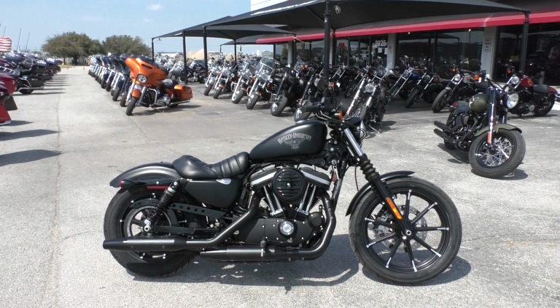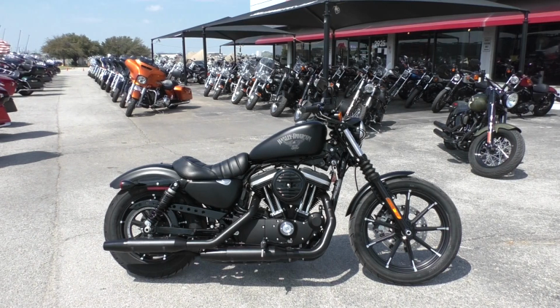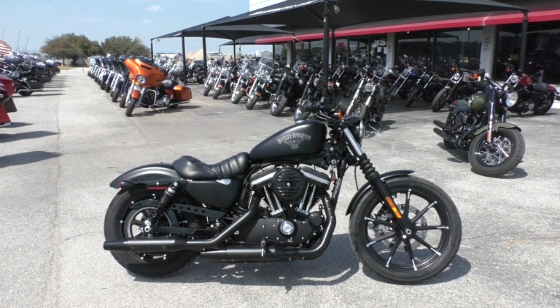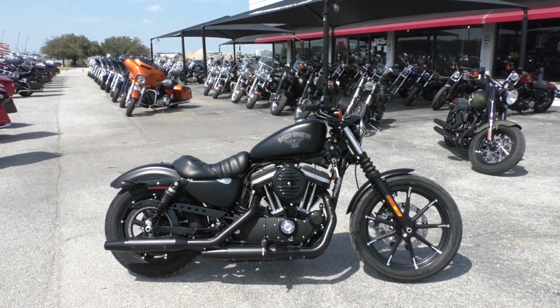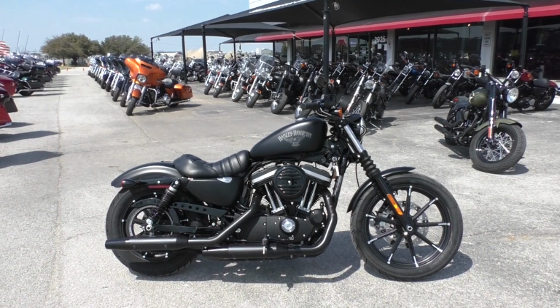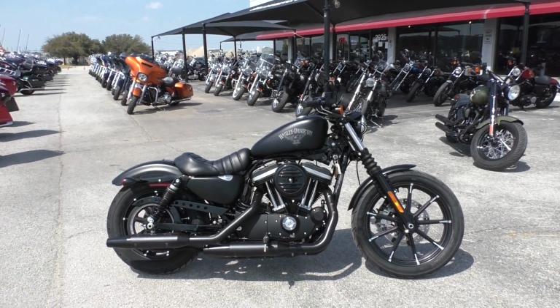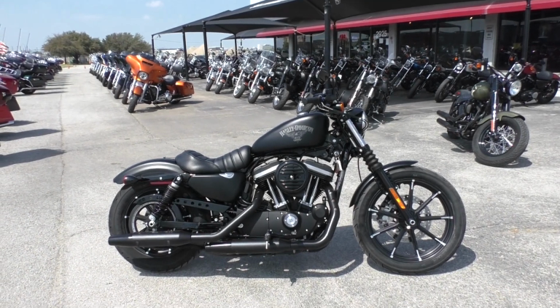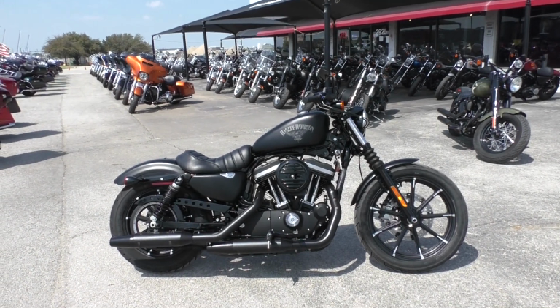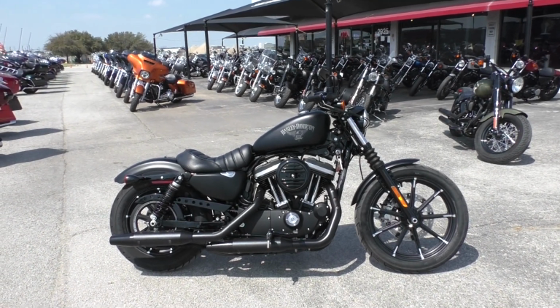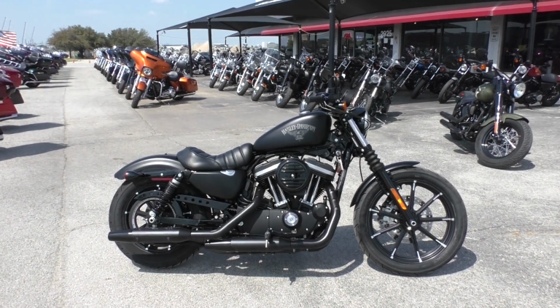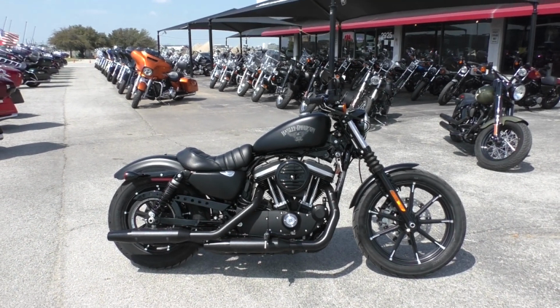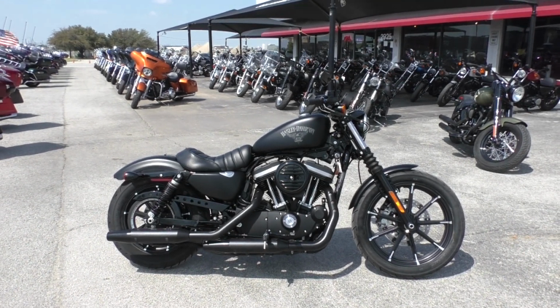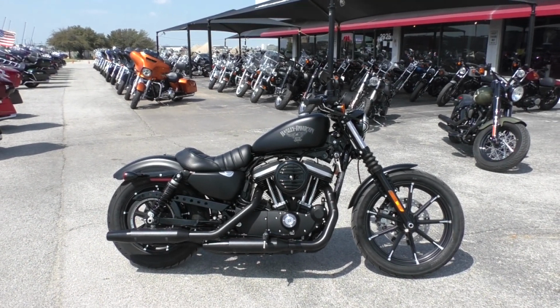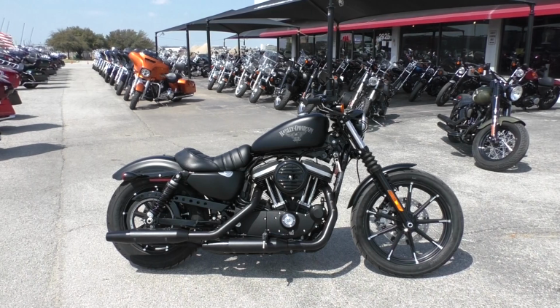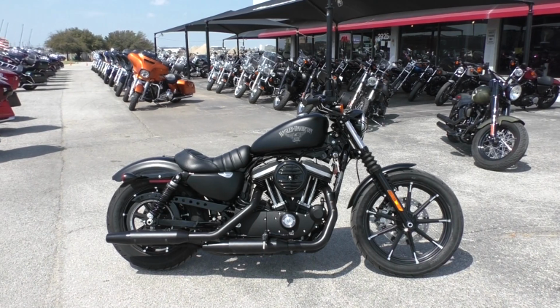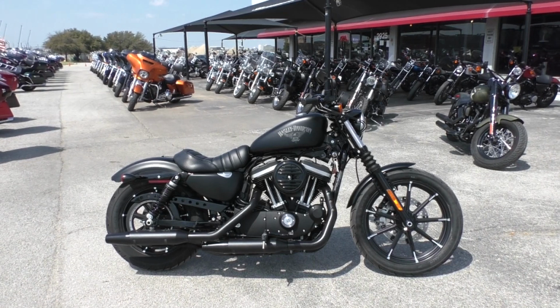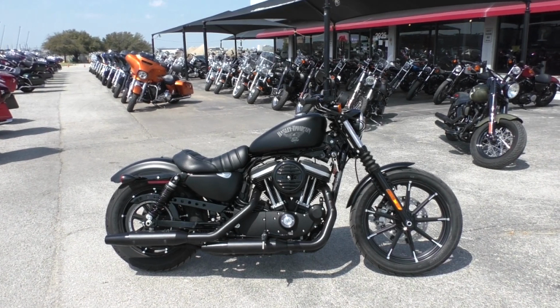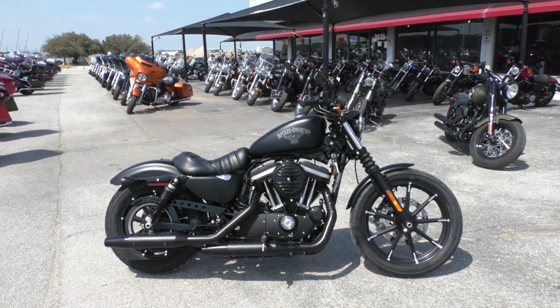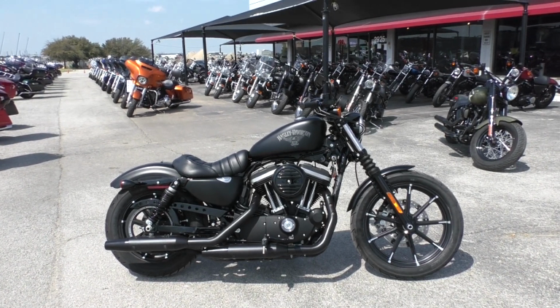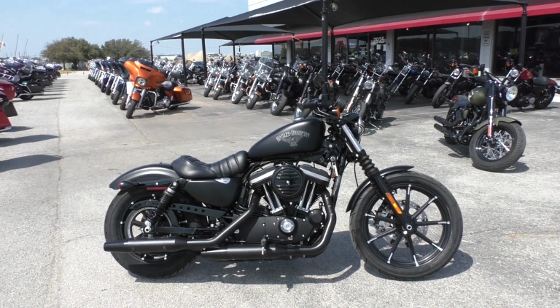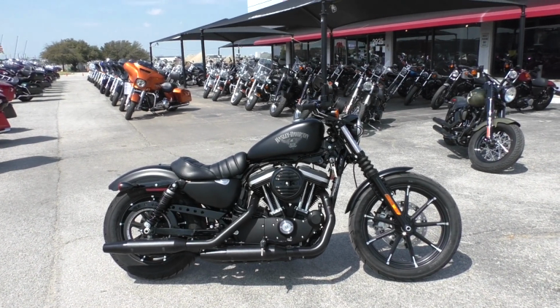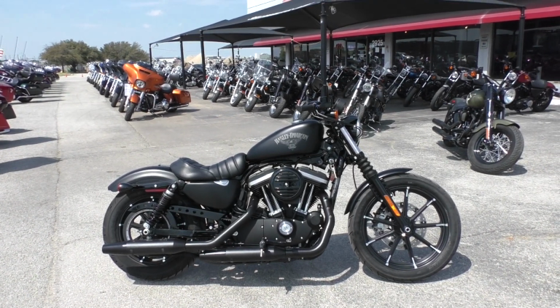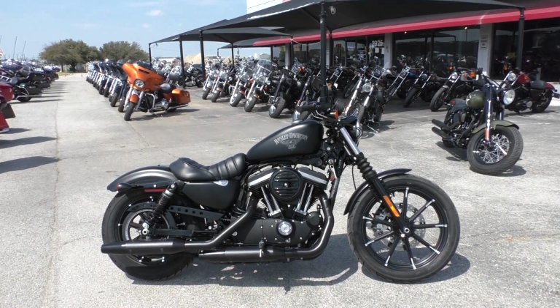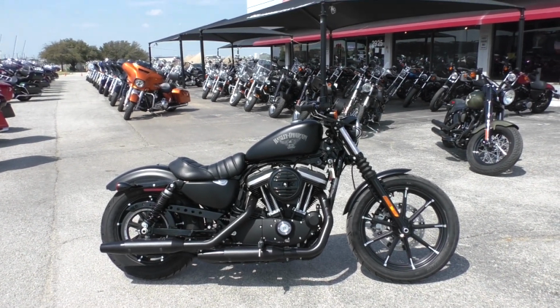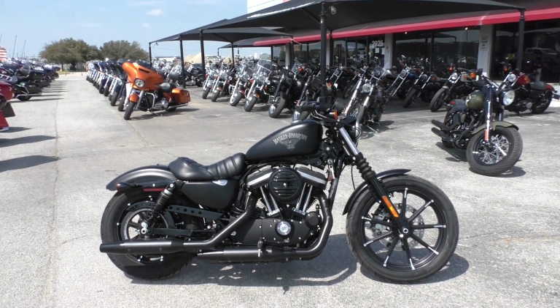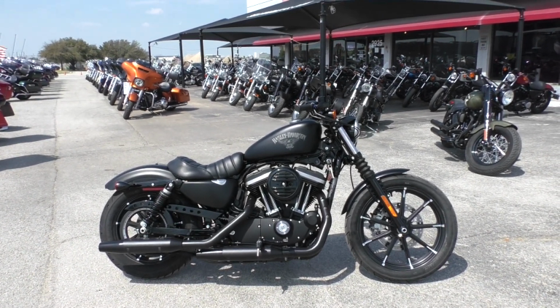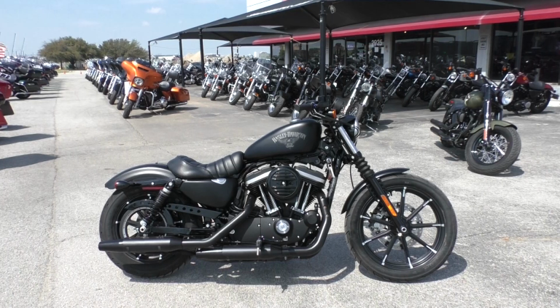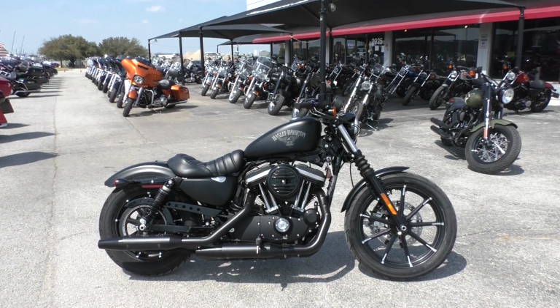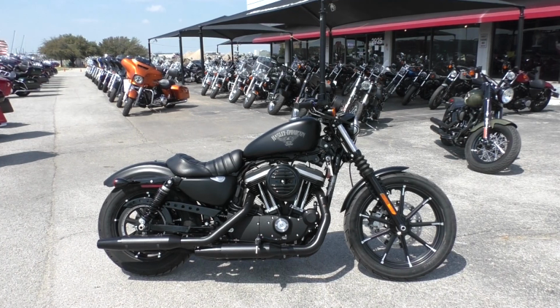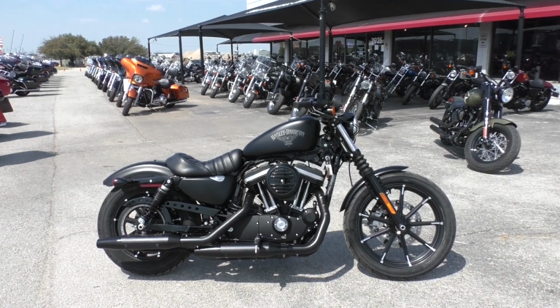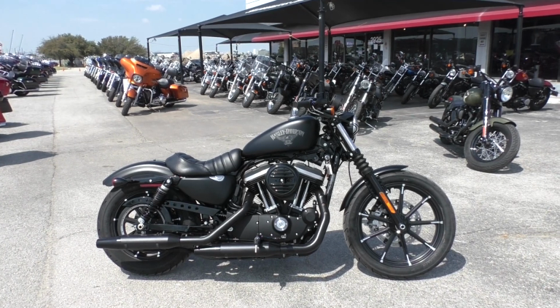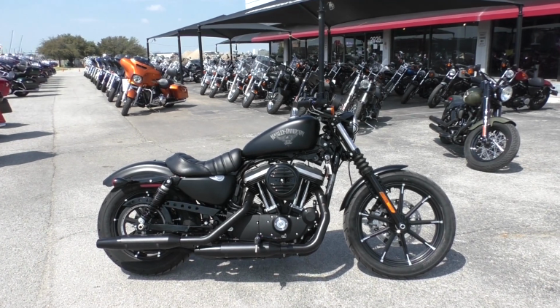What's up guys, Nick here with Texas Best Used Motorcycles in Mansfield, Texas. Got a pretty much brand new 2017 Harley-Davidson Sportster 883 Iron.